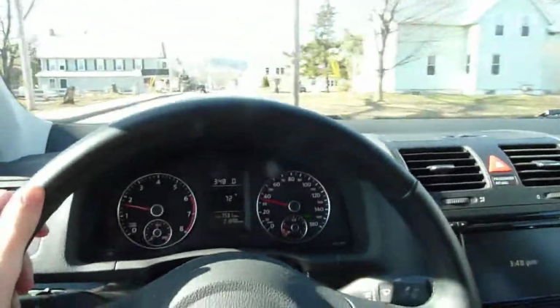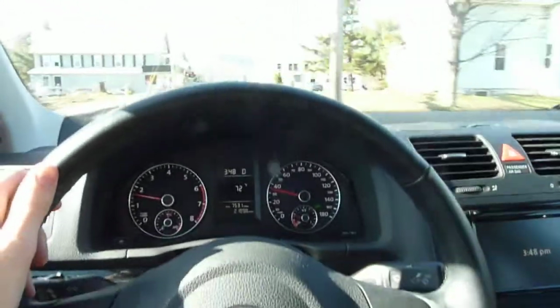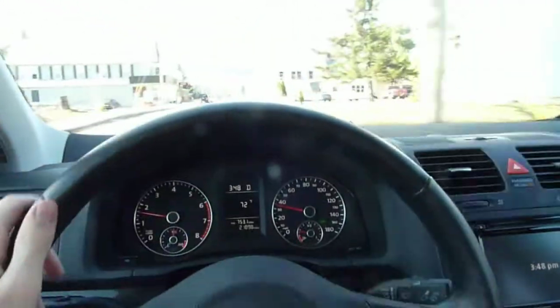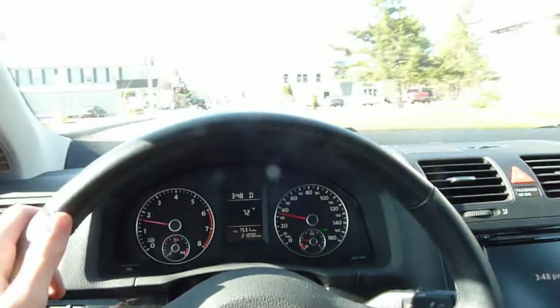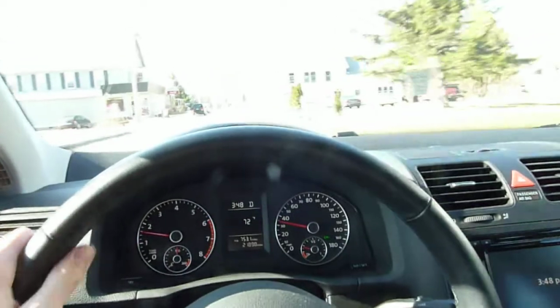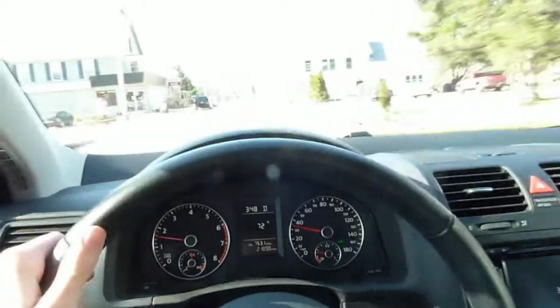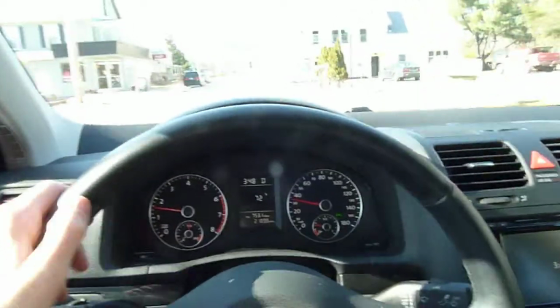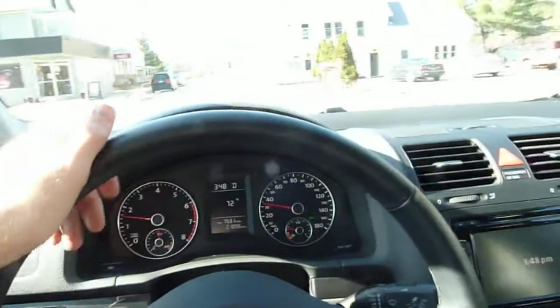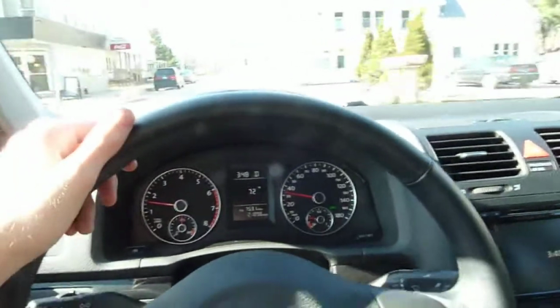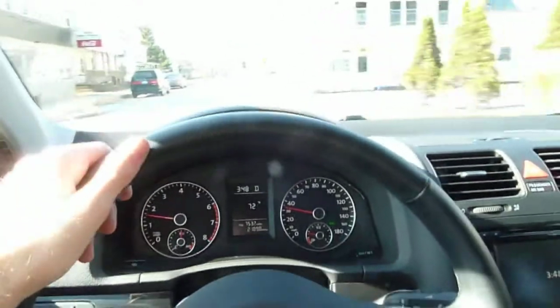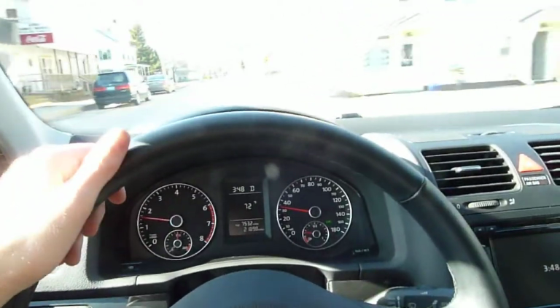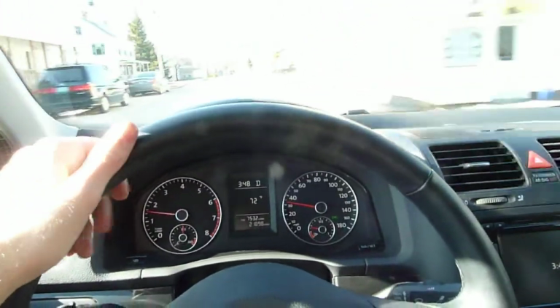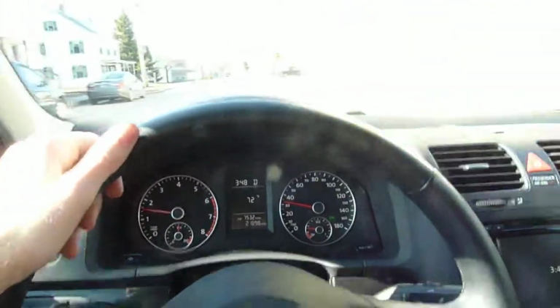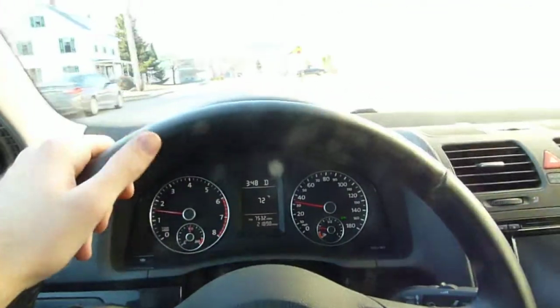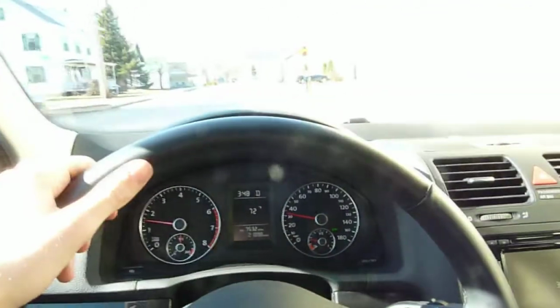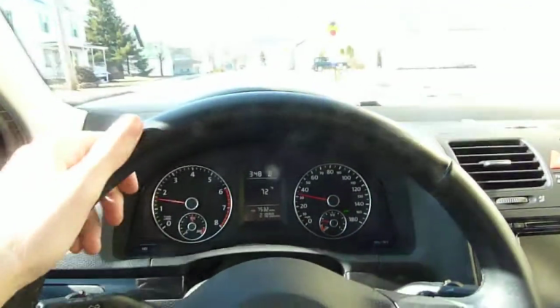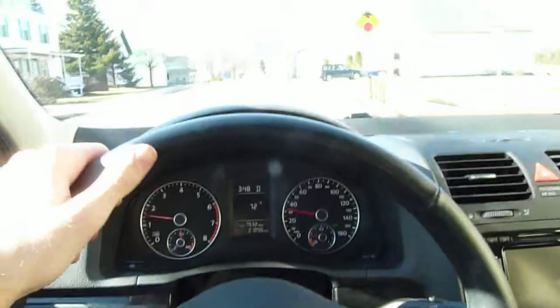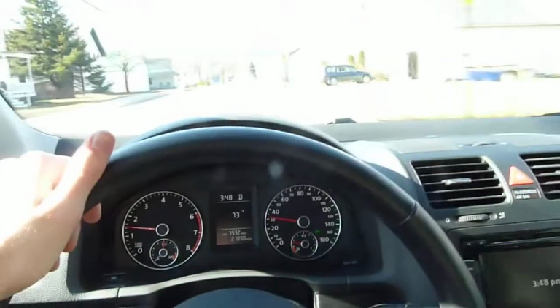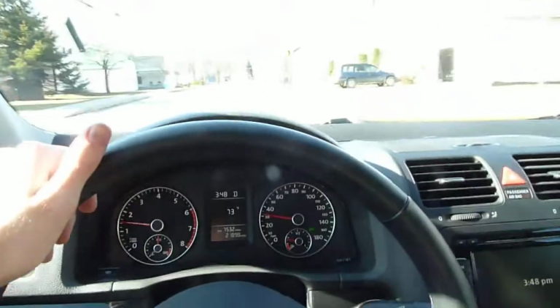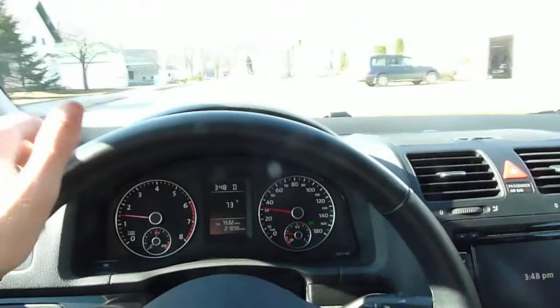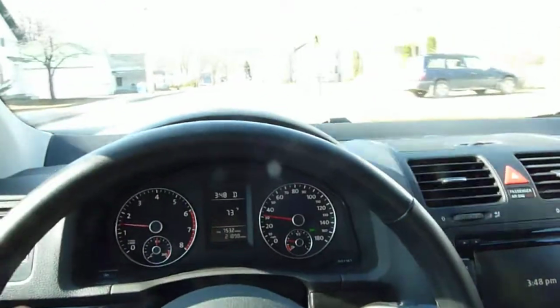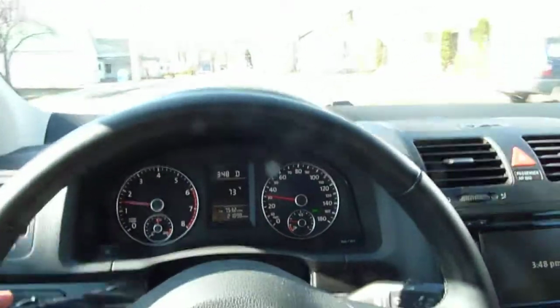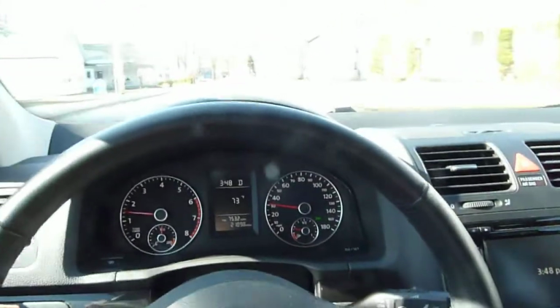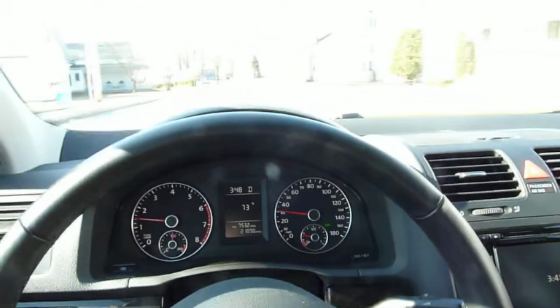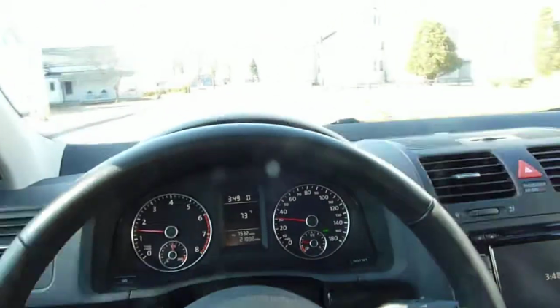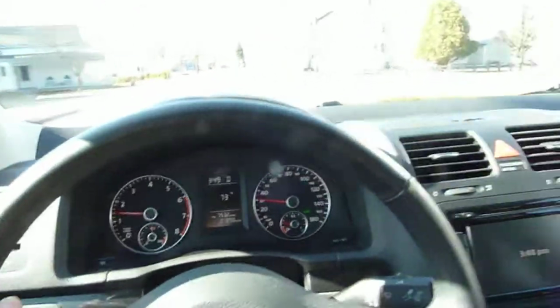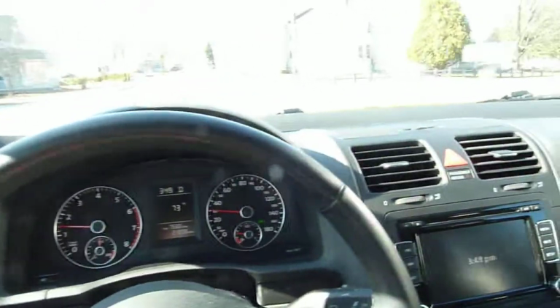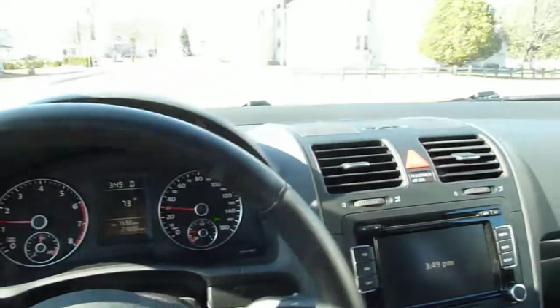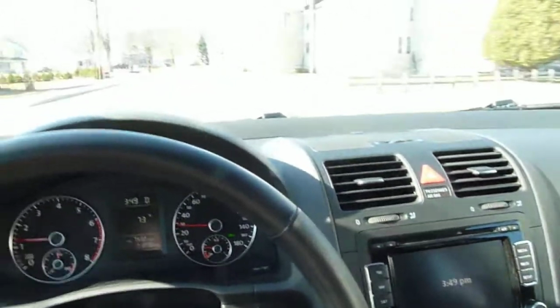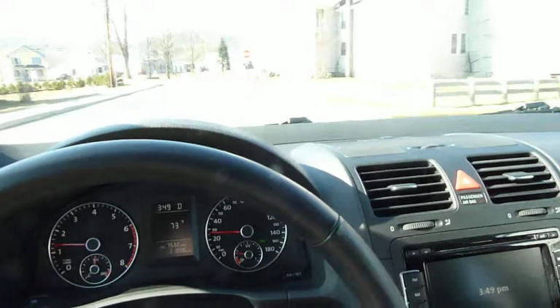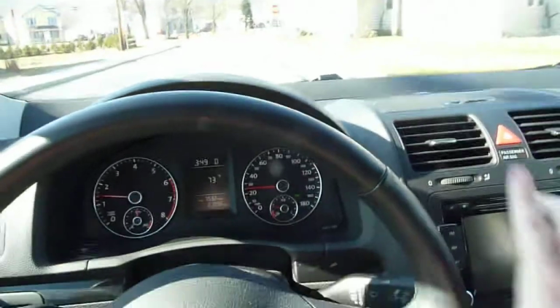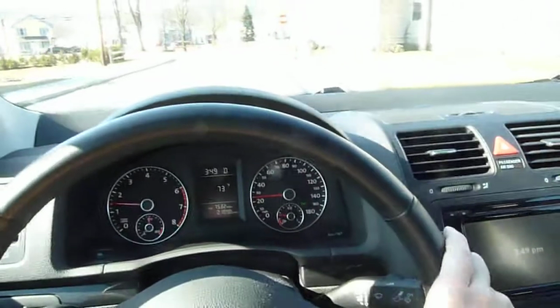Do you guys believe it's 72 degrees in the middle of March? The Focus said it was 80. No automatic climate control — it's really freaking hot in here.